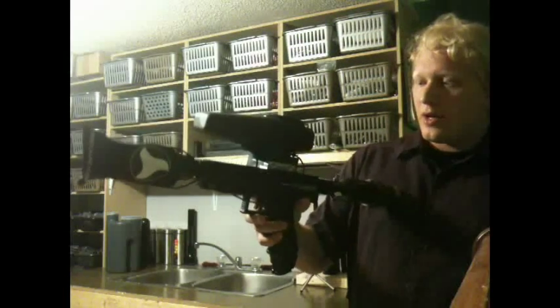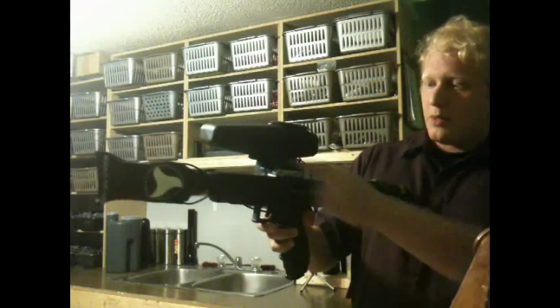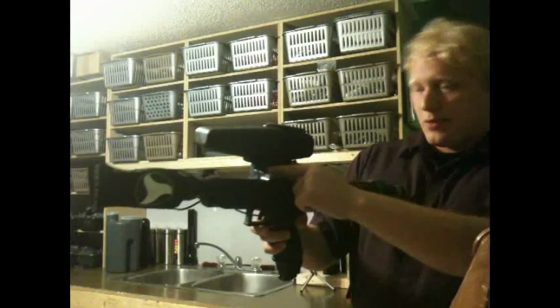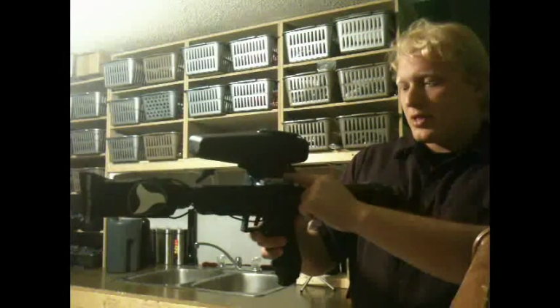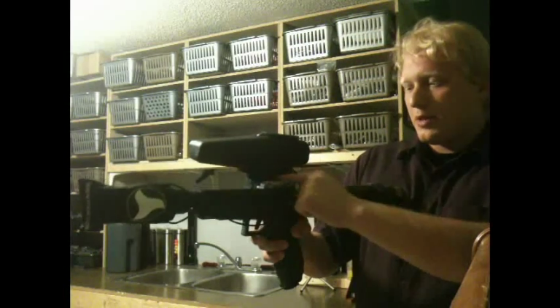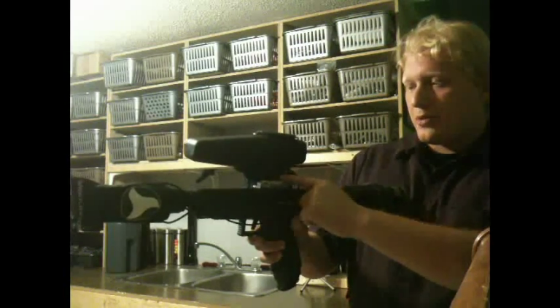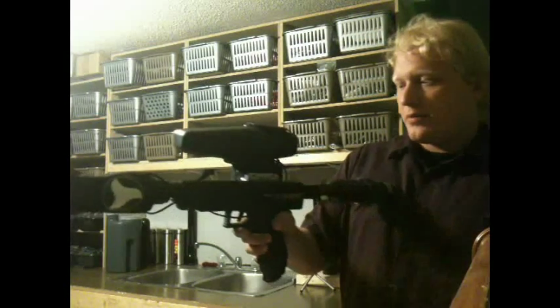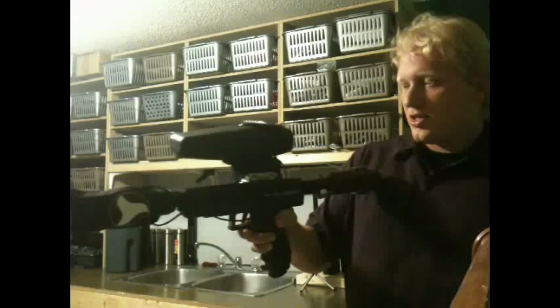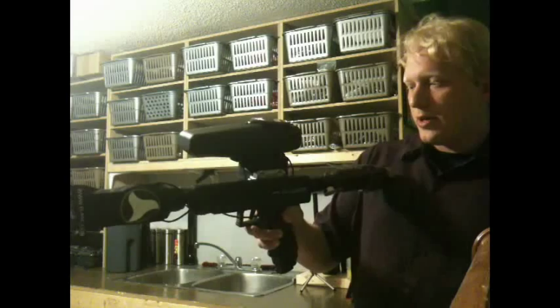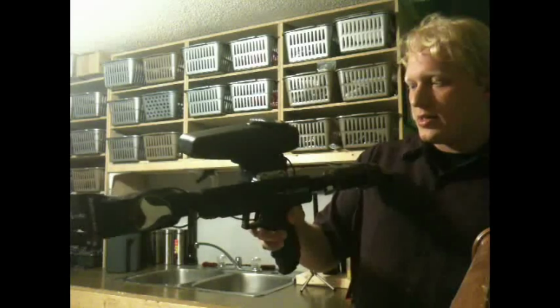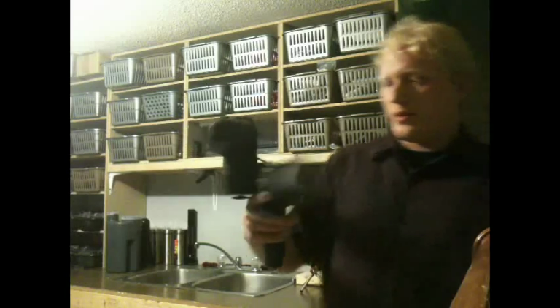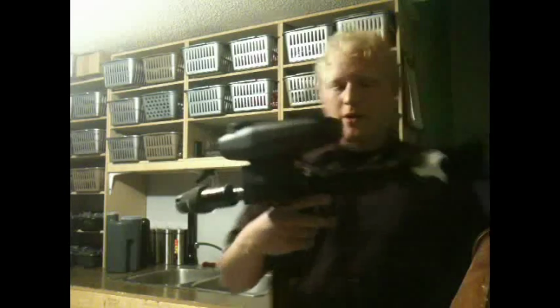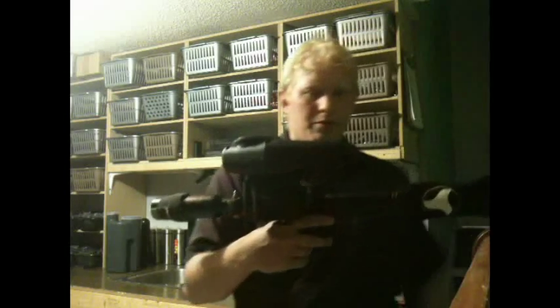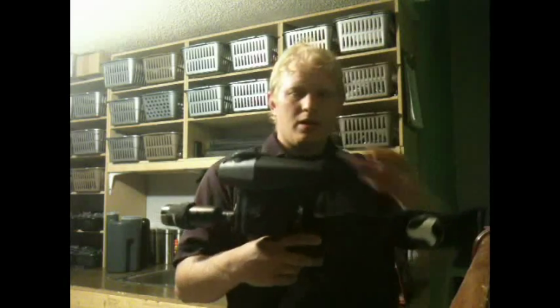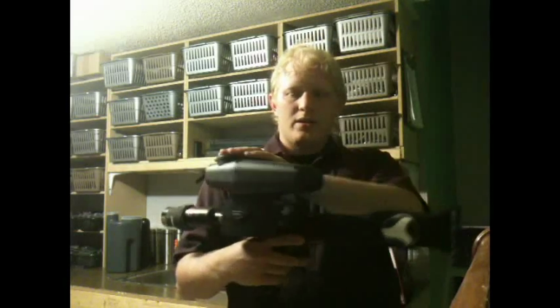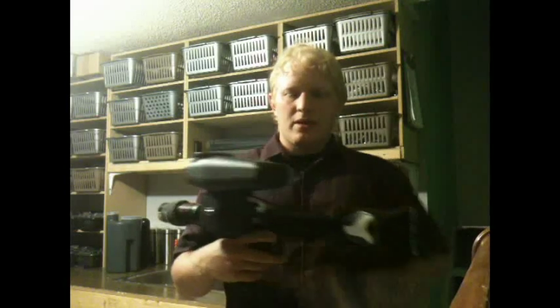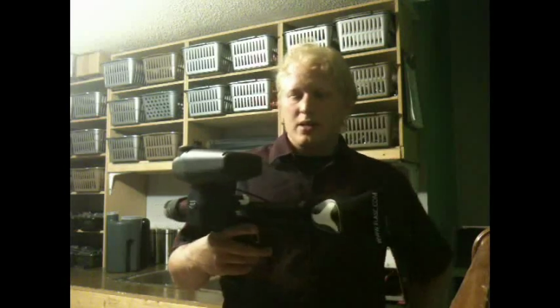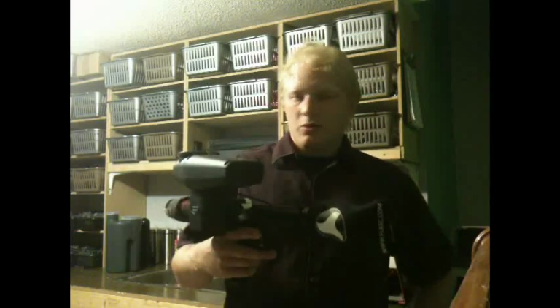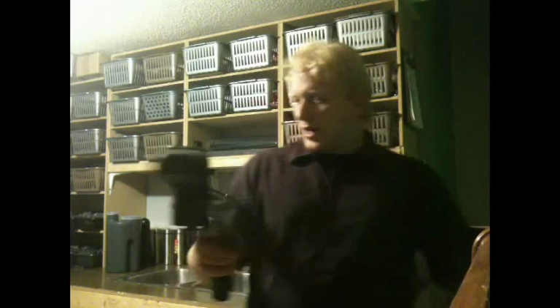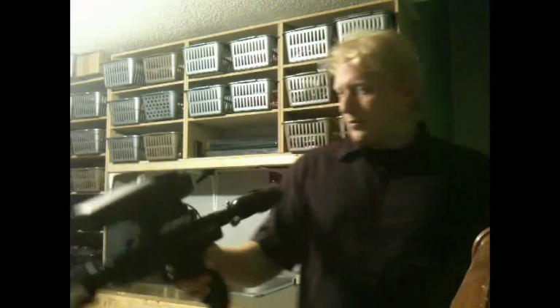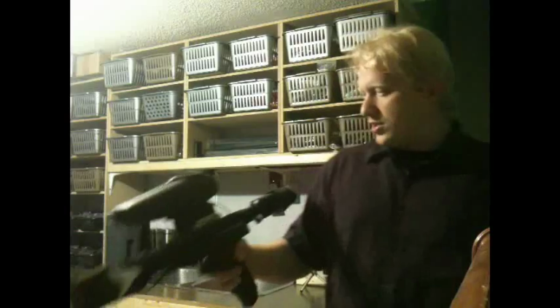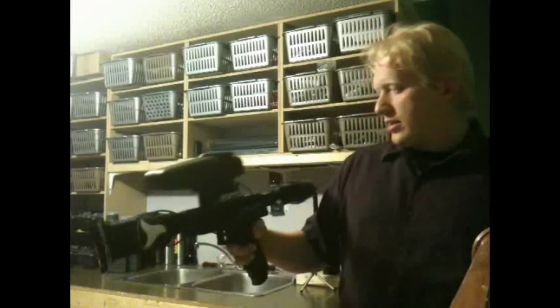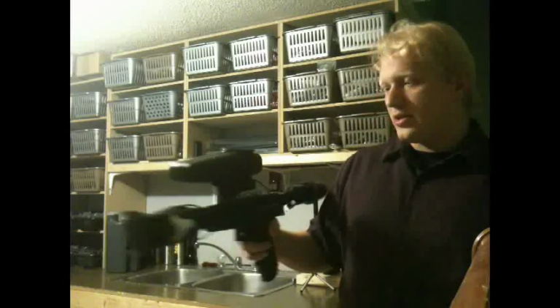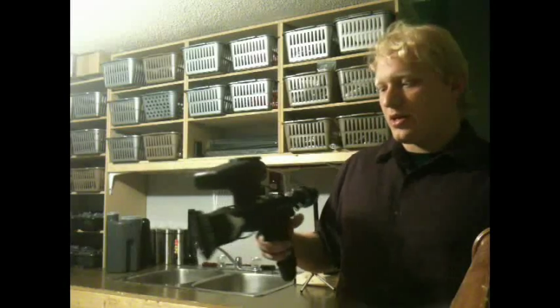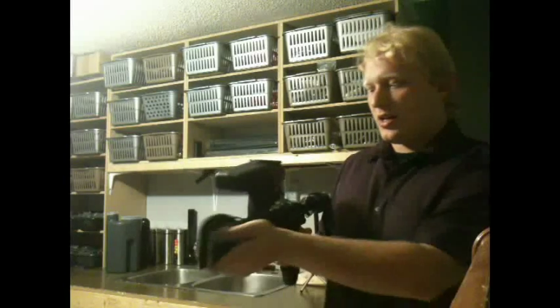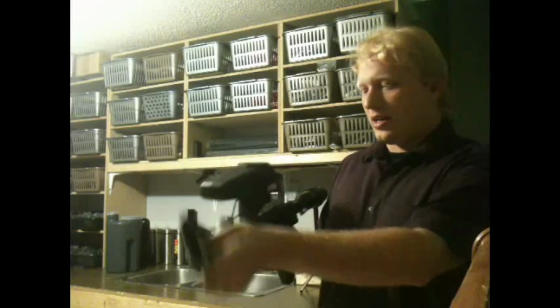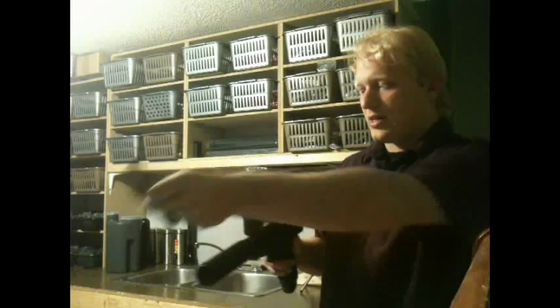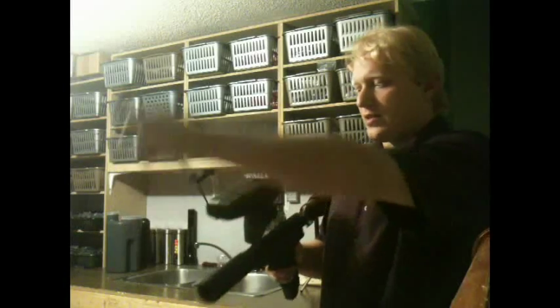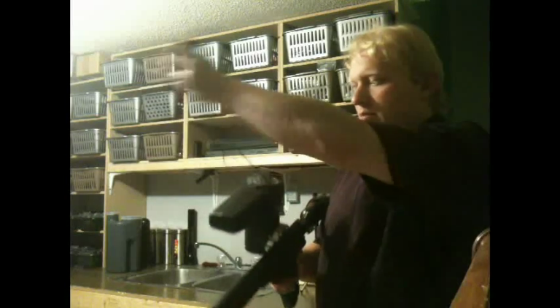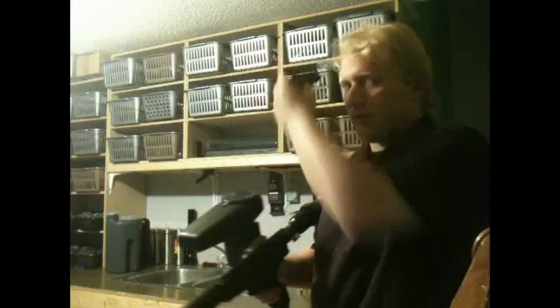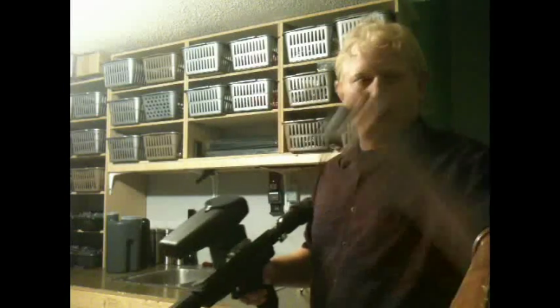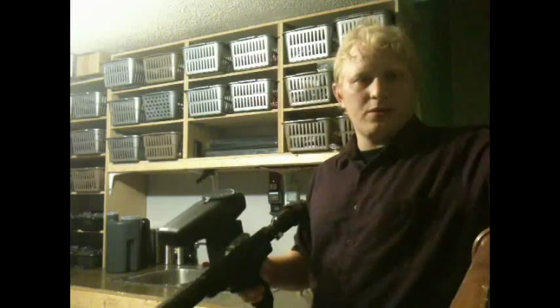I've got a prototype rip clip adapter here — it's the silver part you can see — with an Empire rip clip. Tipman X7 low profile hopper, just using a standard 13 cubic inch tank and a Flask FSR1 barrel with fake suppressor.